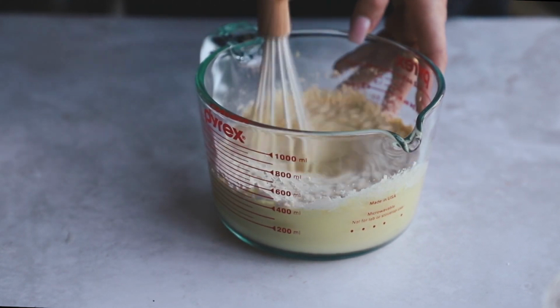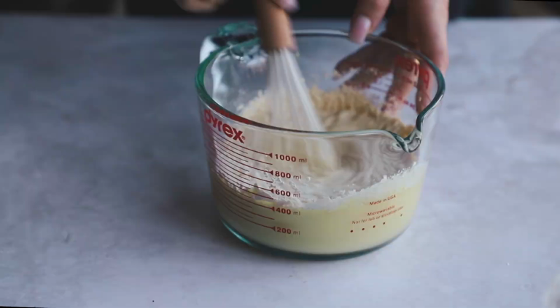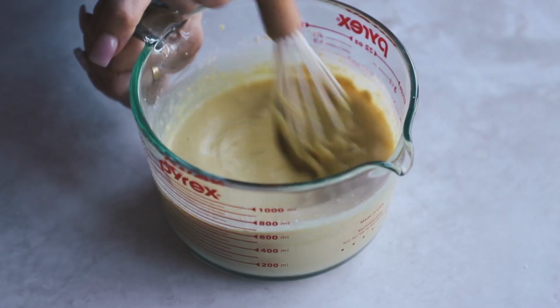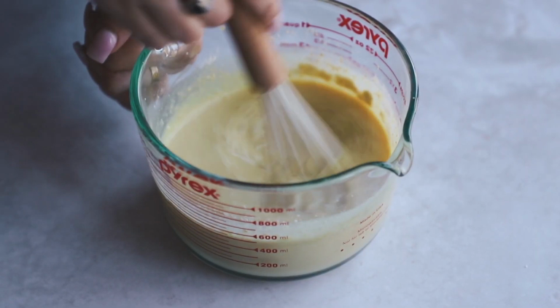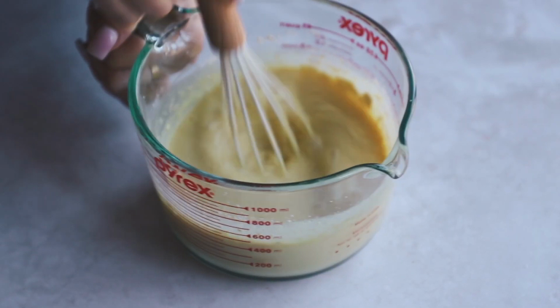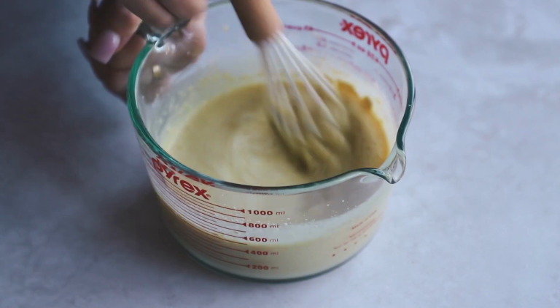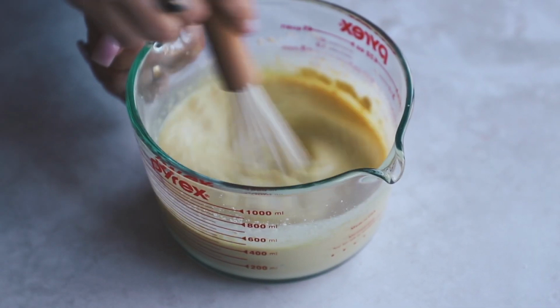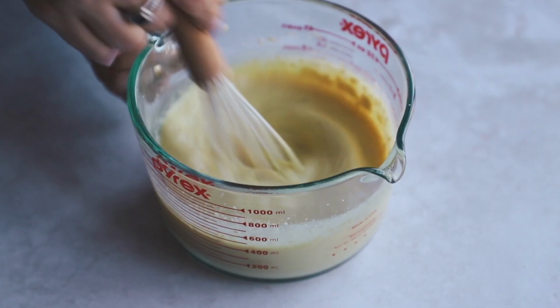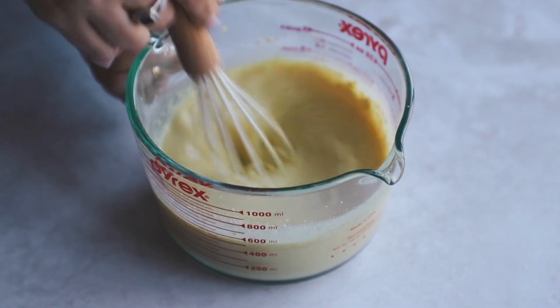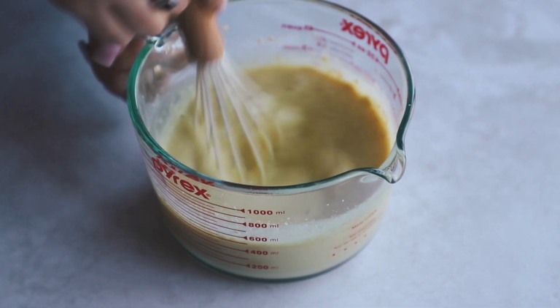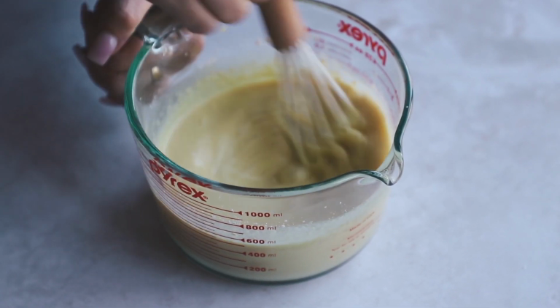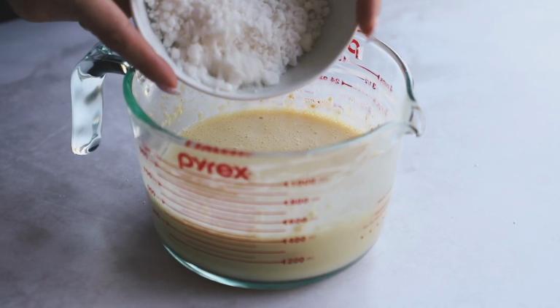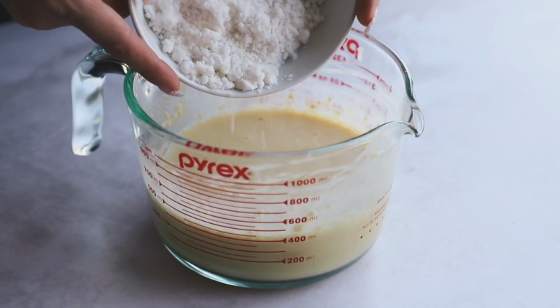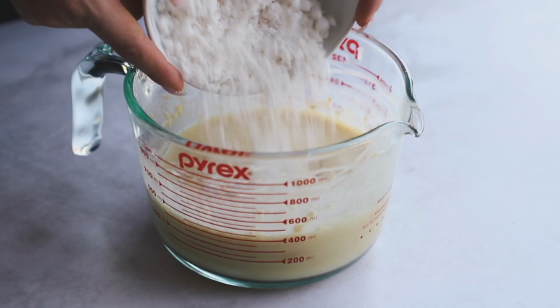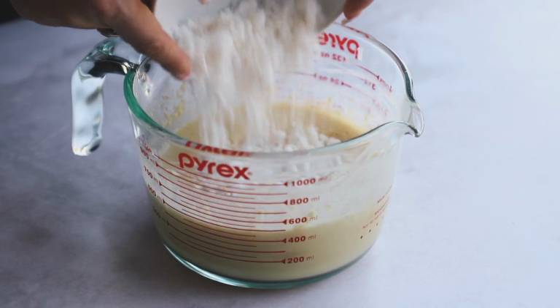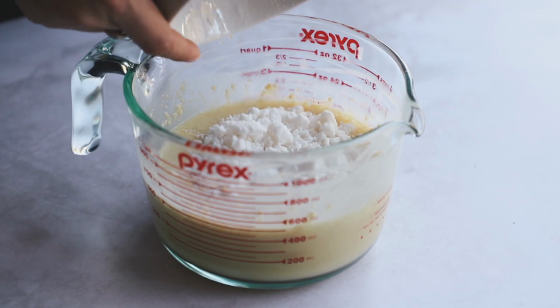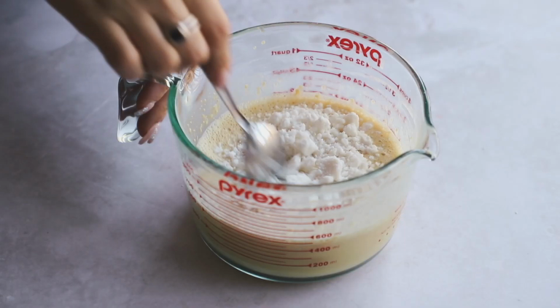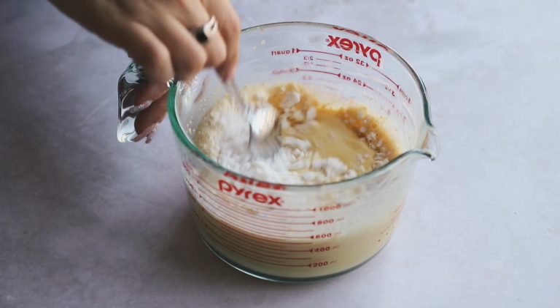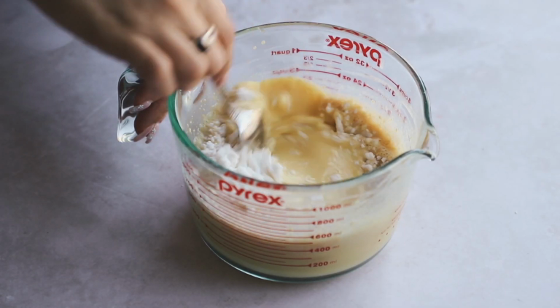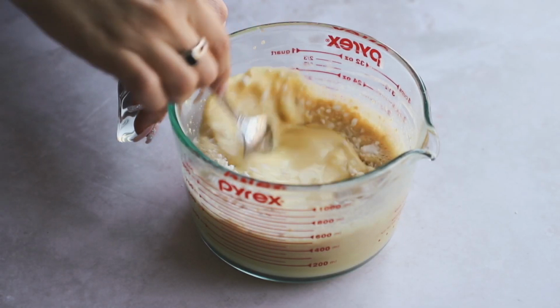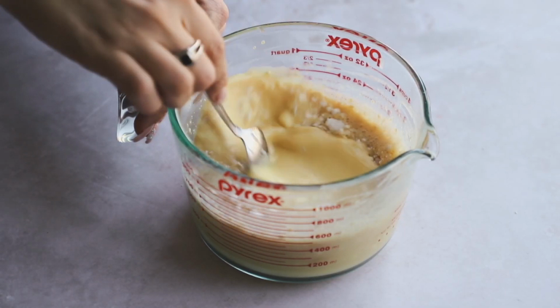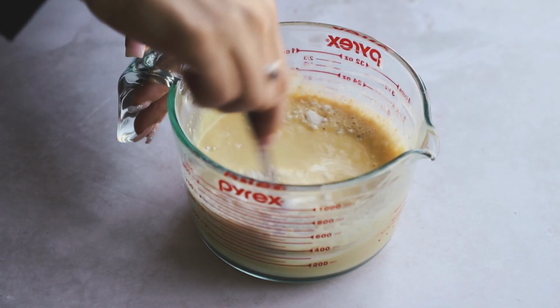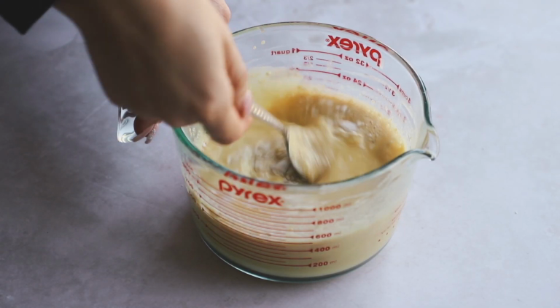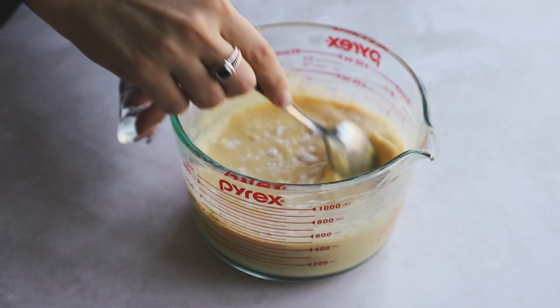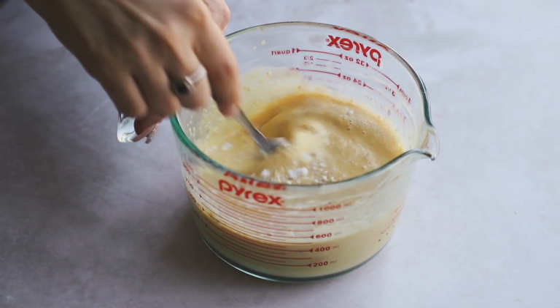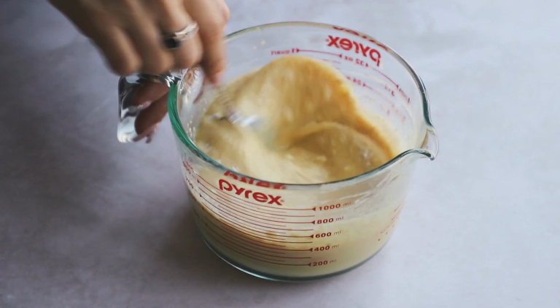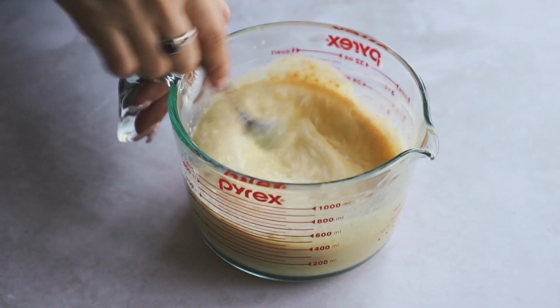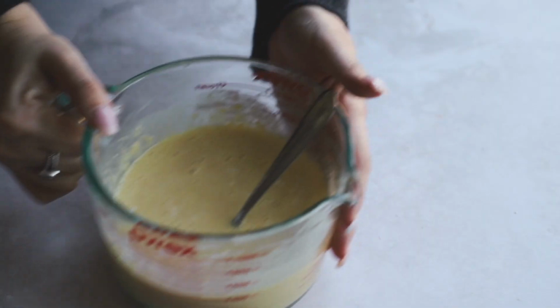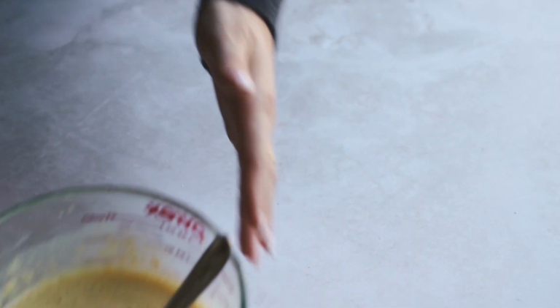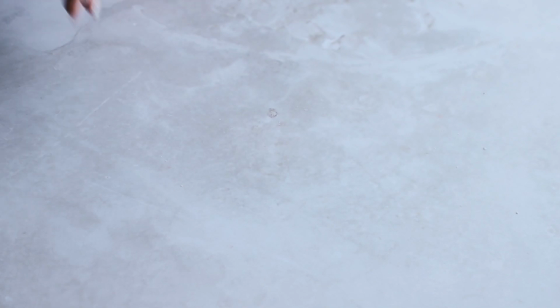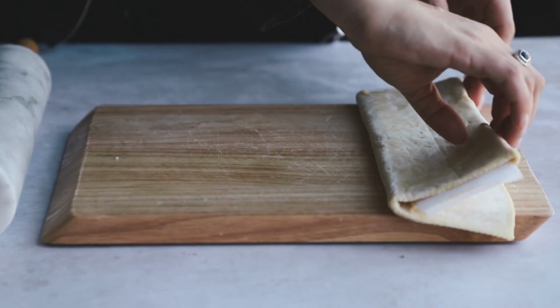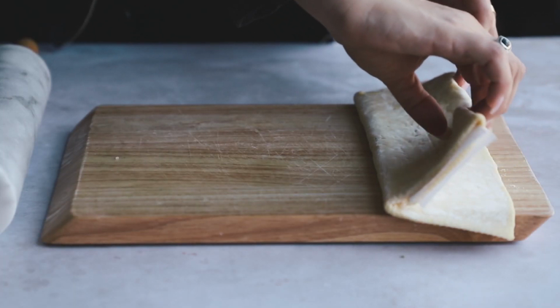If you don't have the Just Egg, you may be able to get away with using a medium firm tofu for this. Then we're going to add in some vegan feta — you can use any vegan cheese that you like. I just had this one from Follow Your Heart in the fridge. Set that to the side.